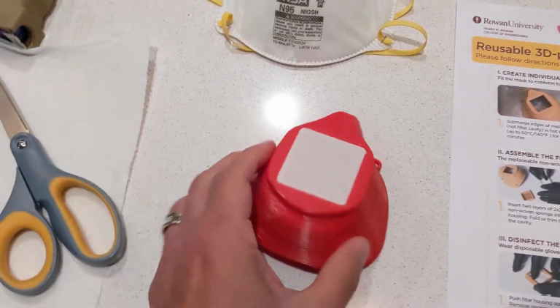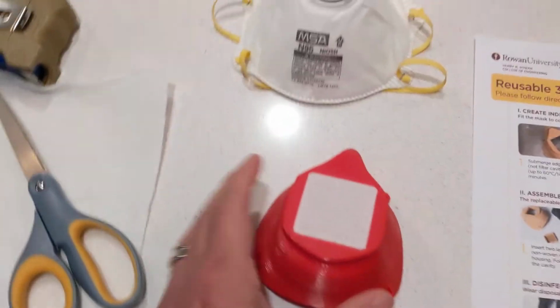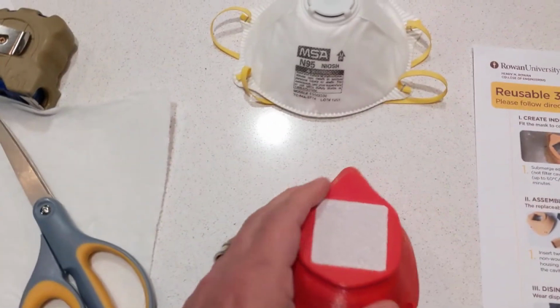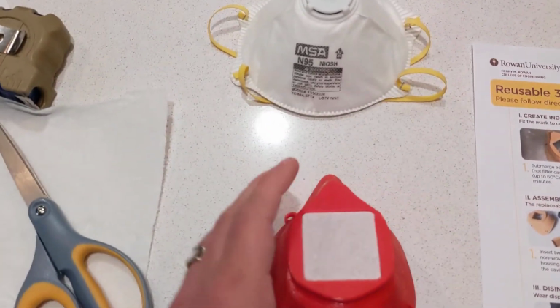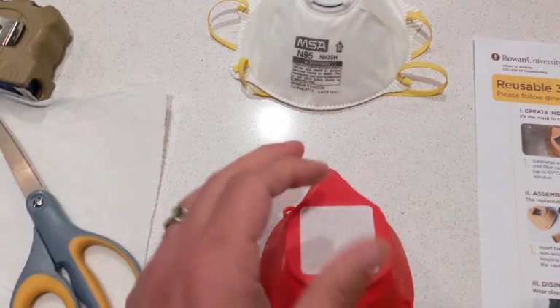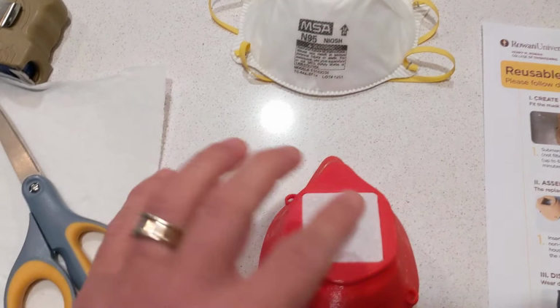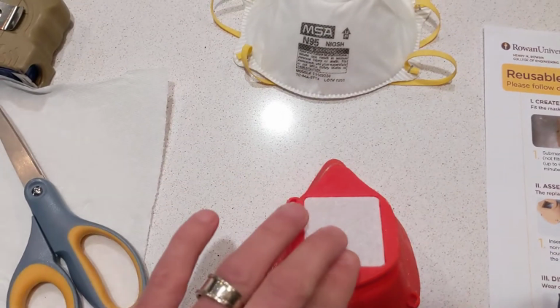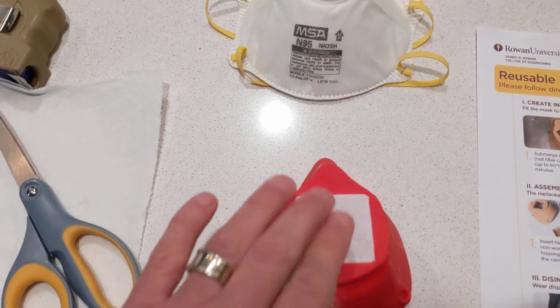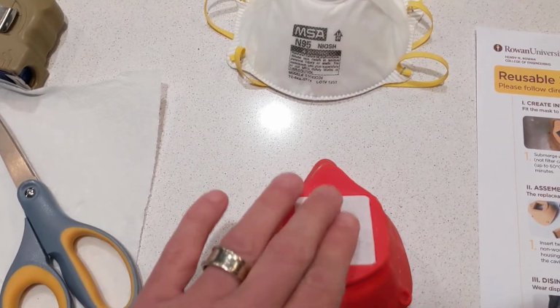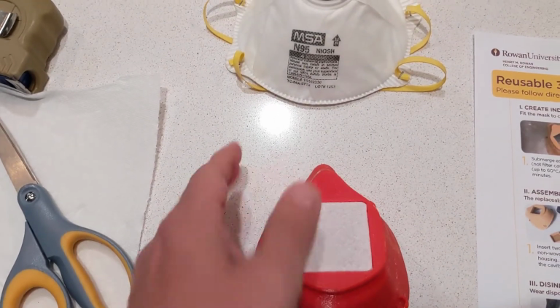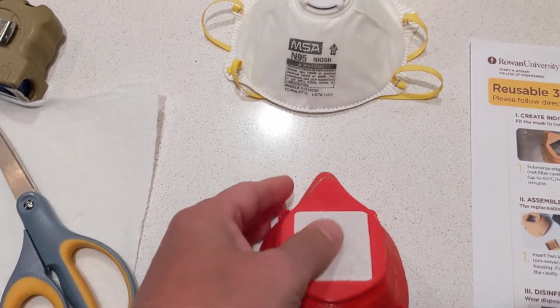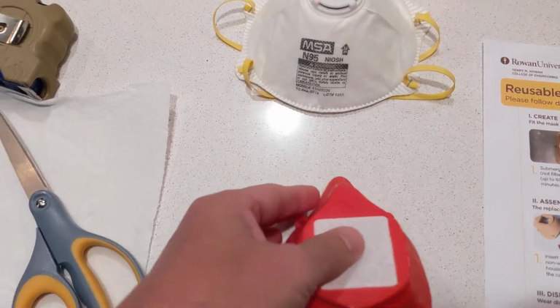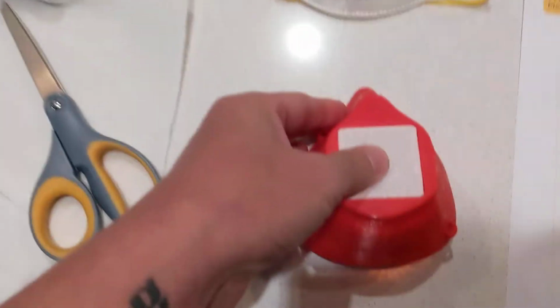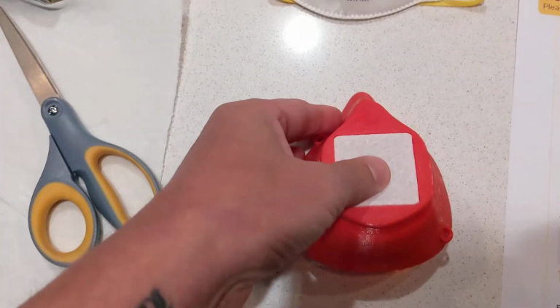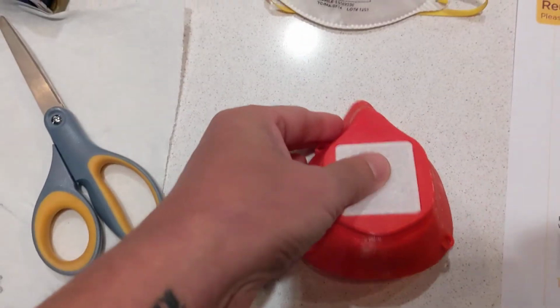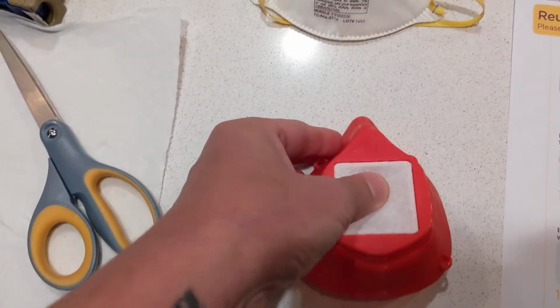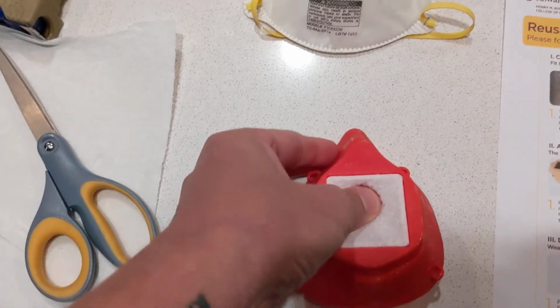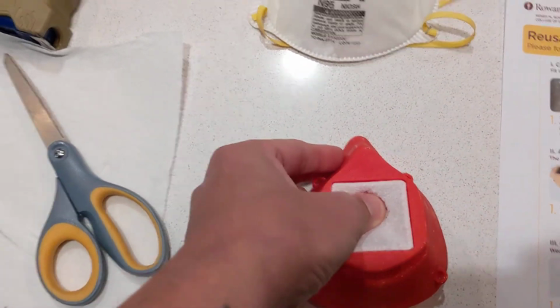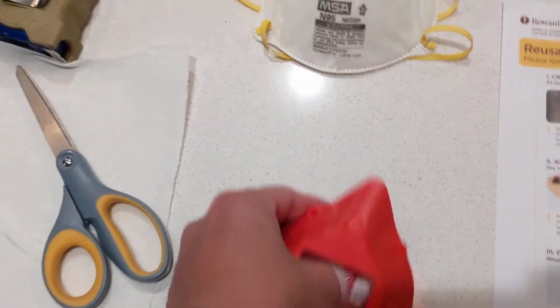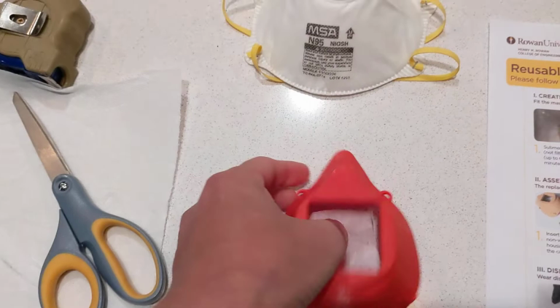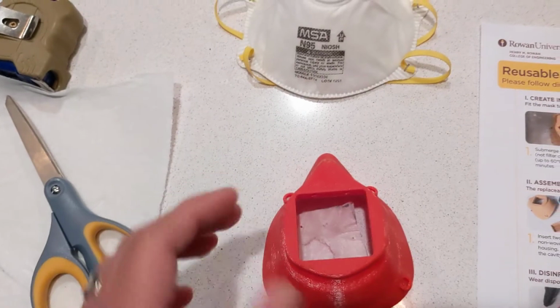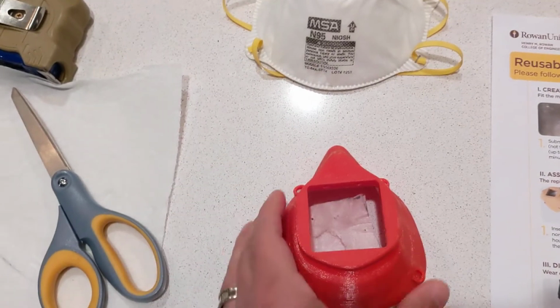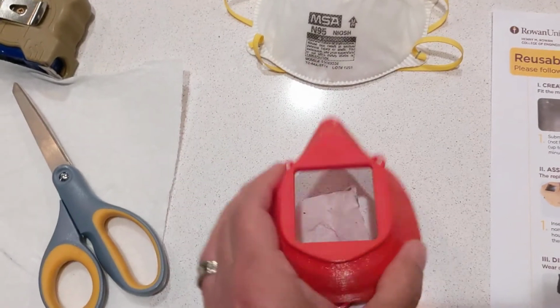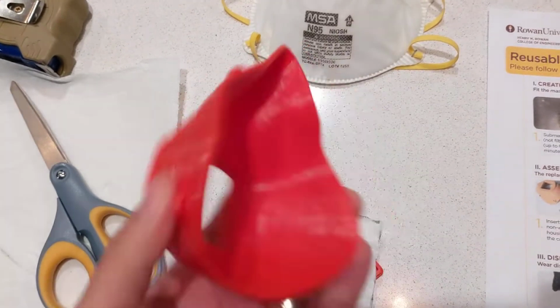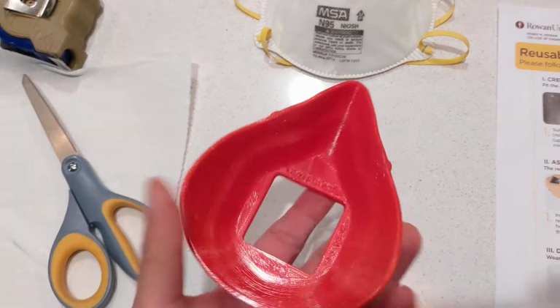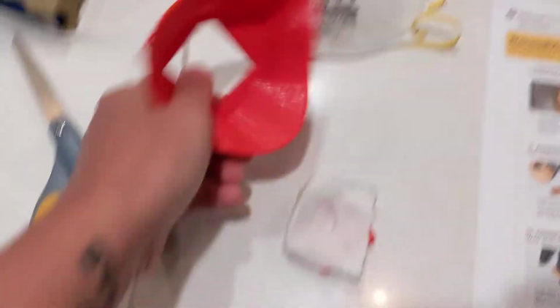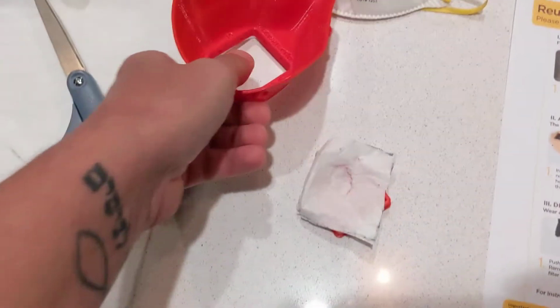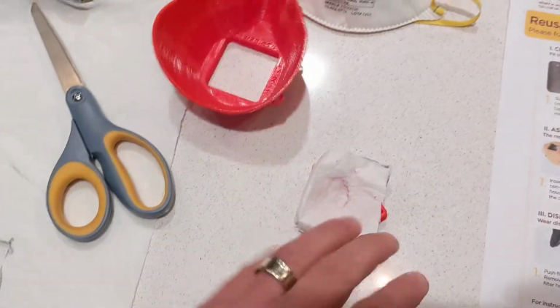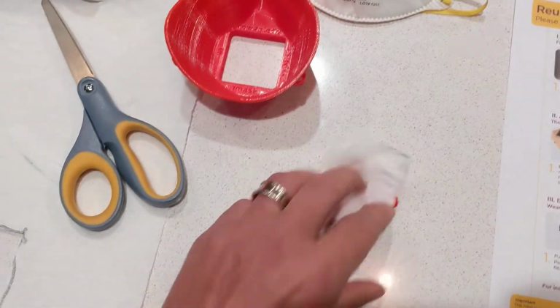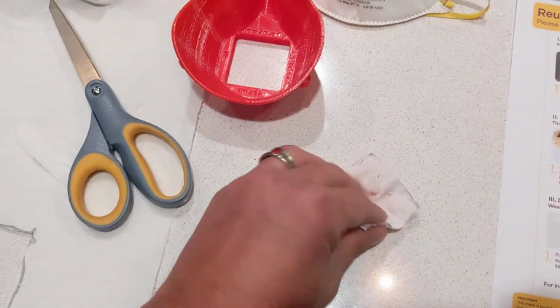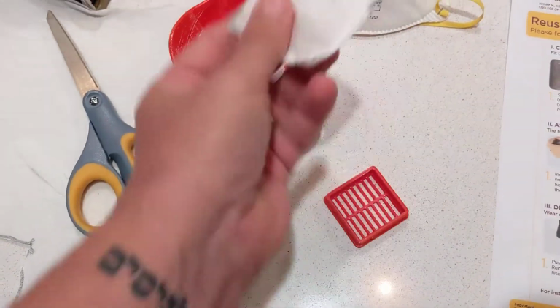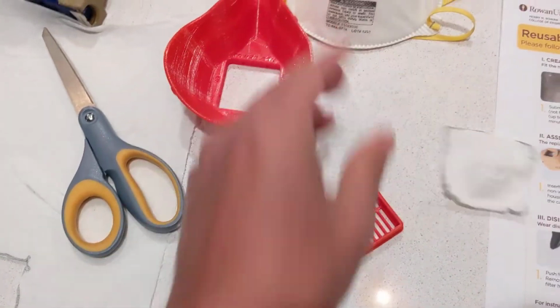Once you're done with it and you want to replace that material, it's quite easy. It's perfectly fine just to push and it goes straight through. And now you can discard this.